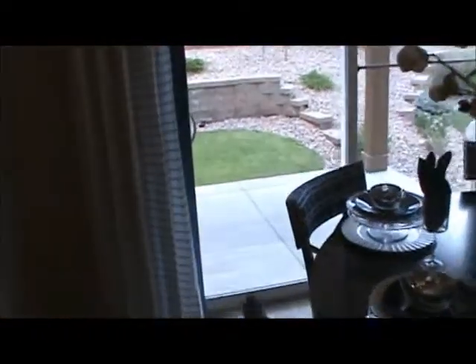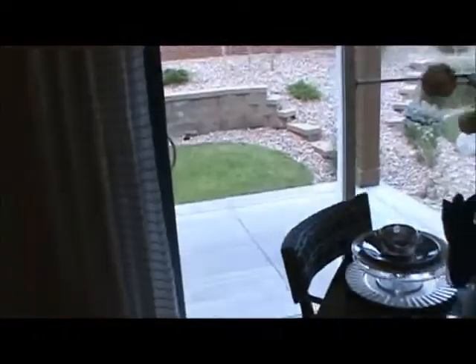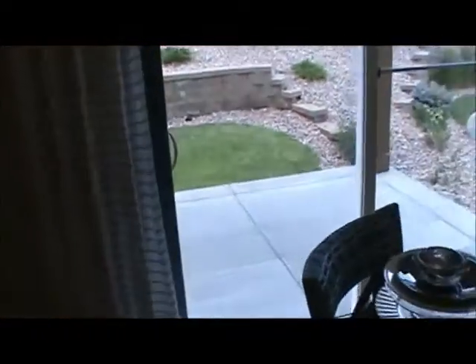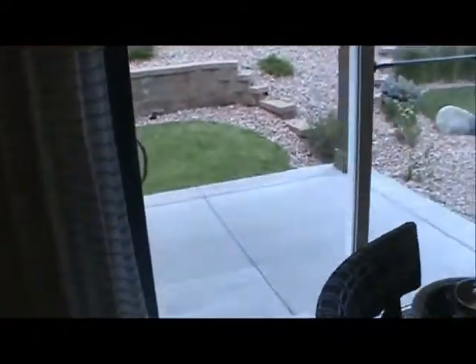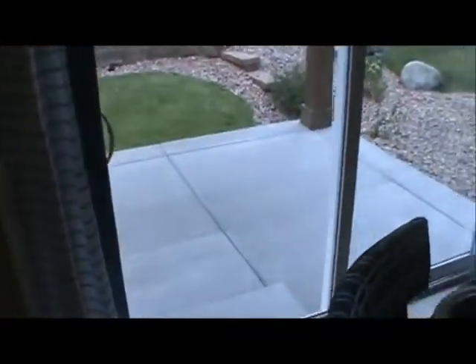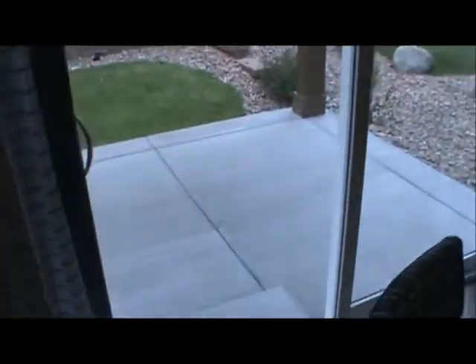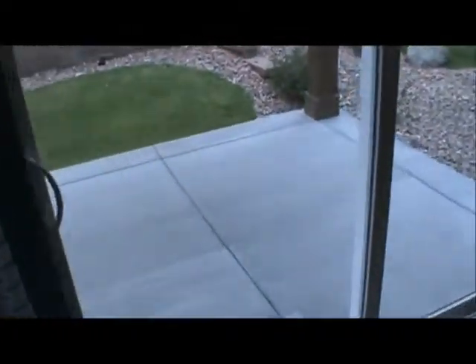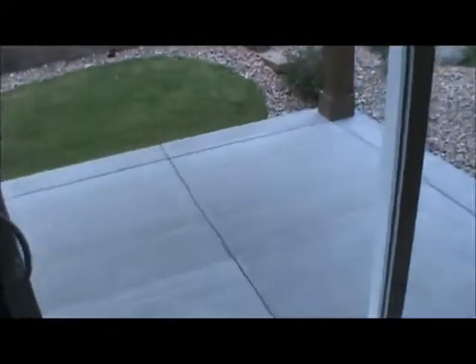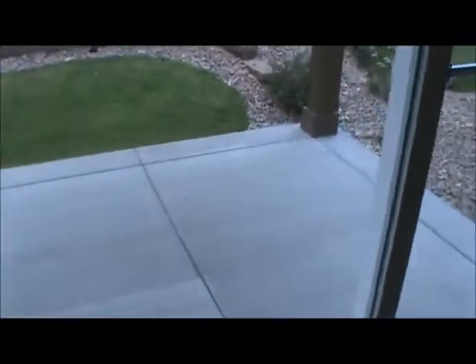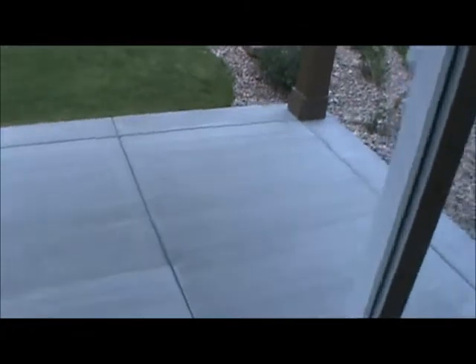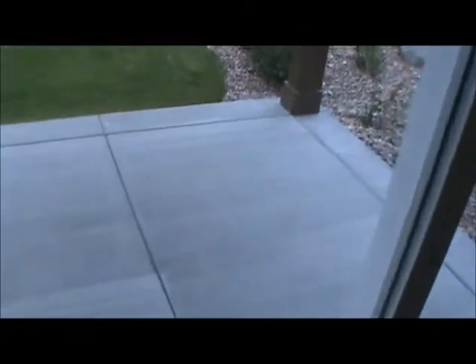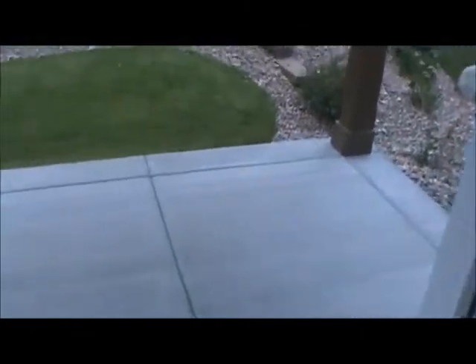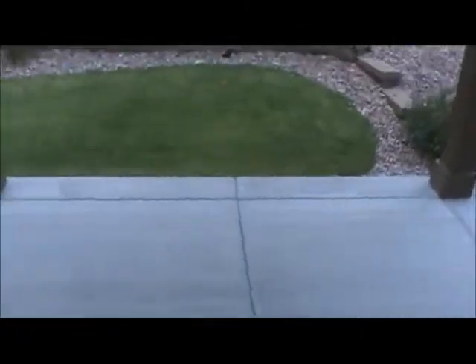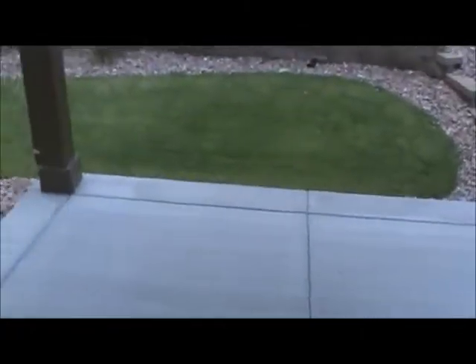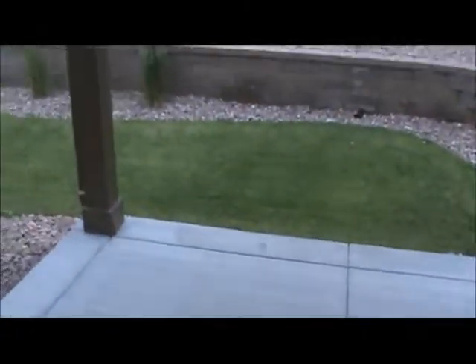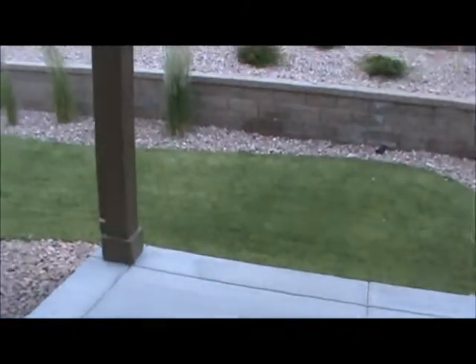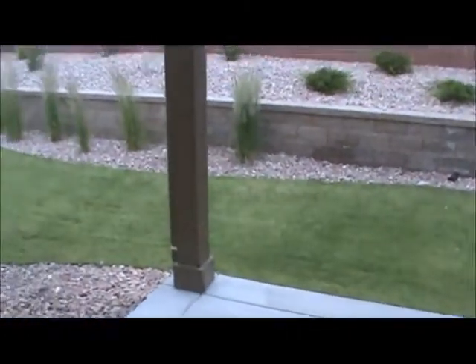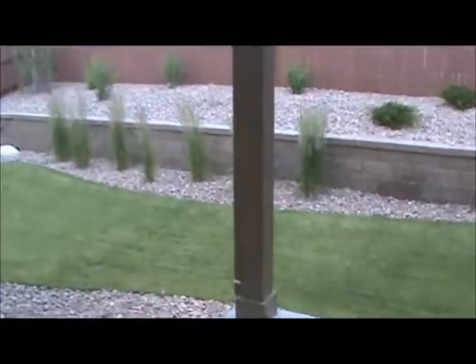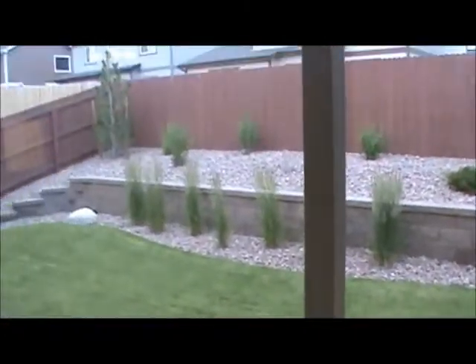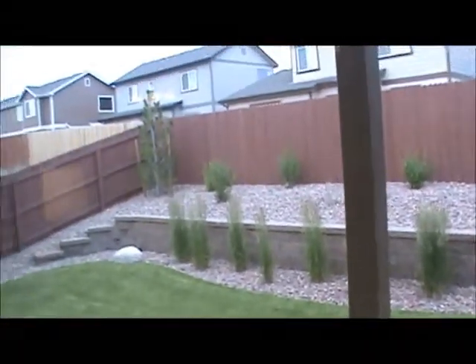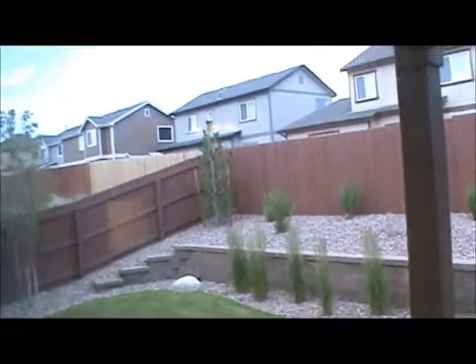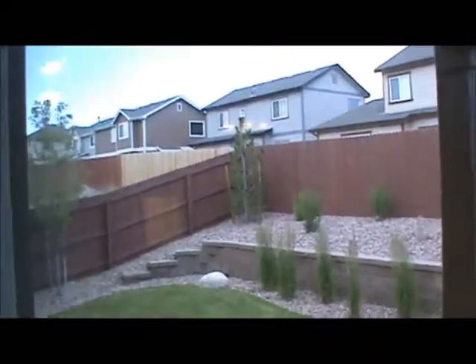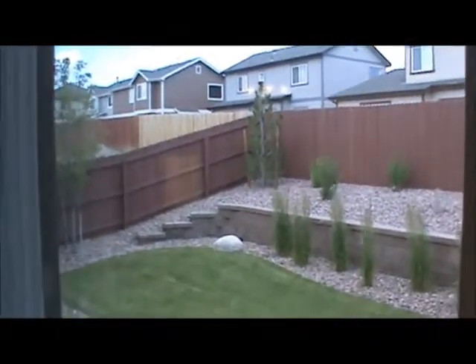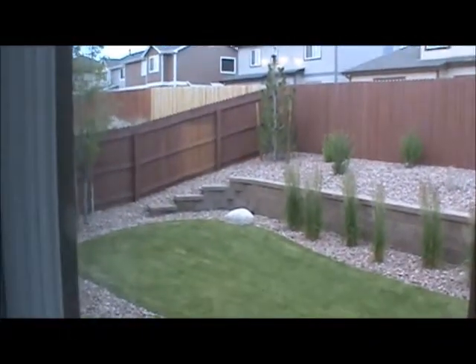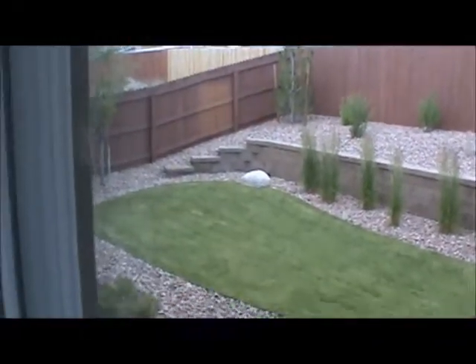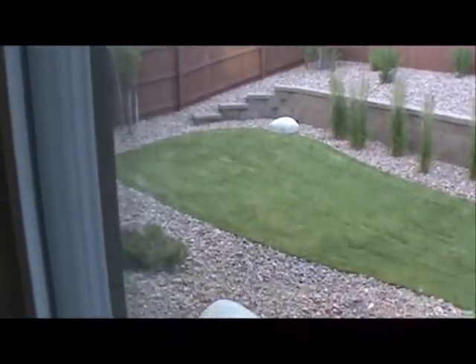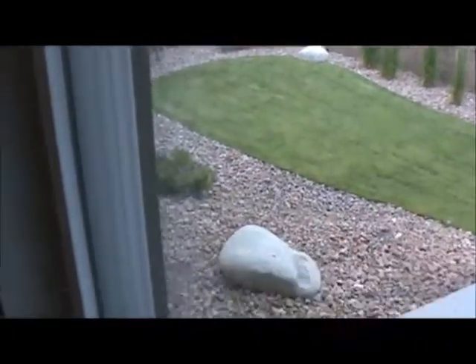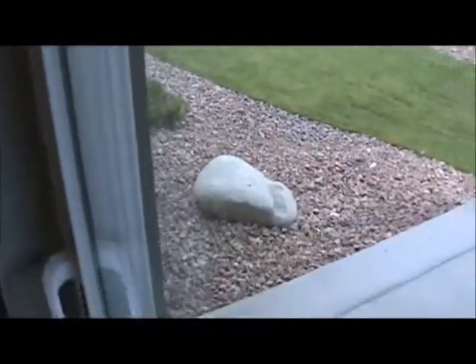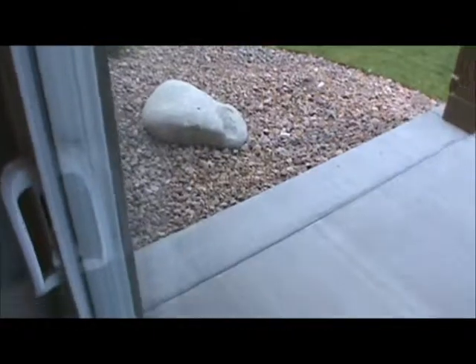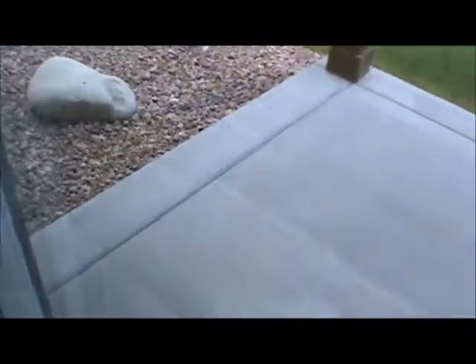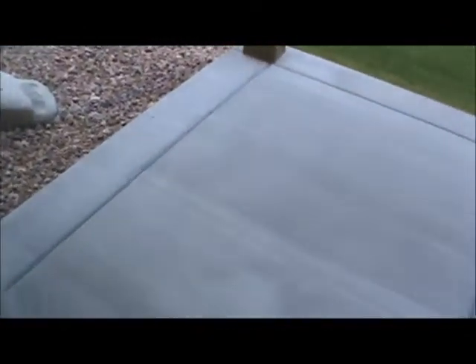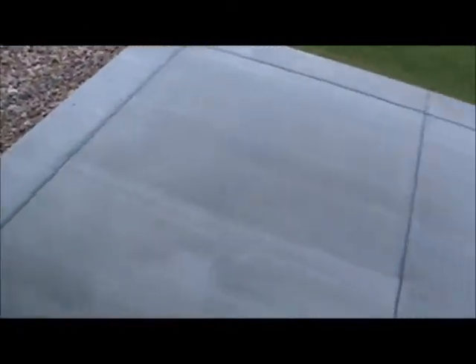Here's the backyard of the Ponderosa — fully landscaped, of course. Concrete pad.